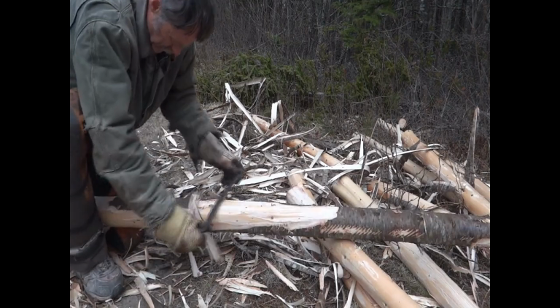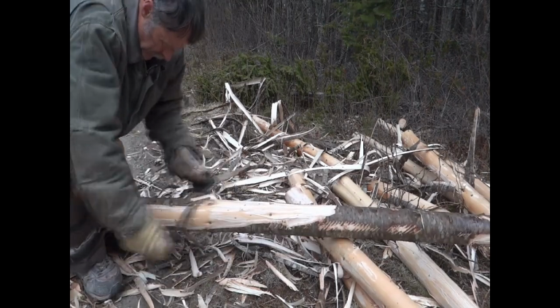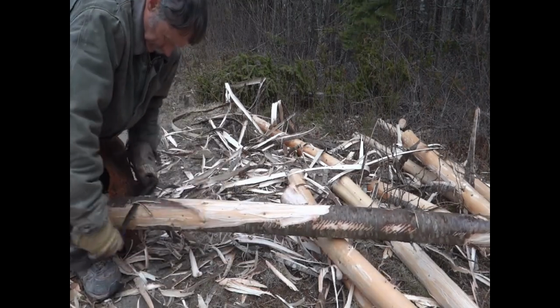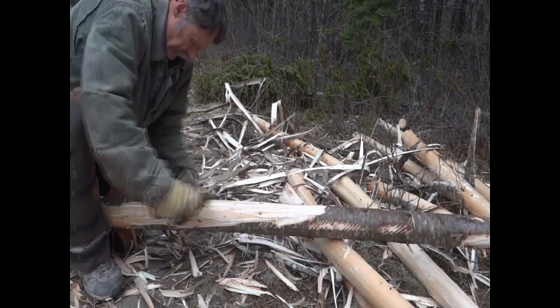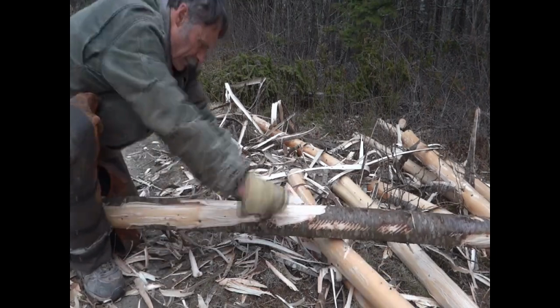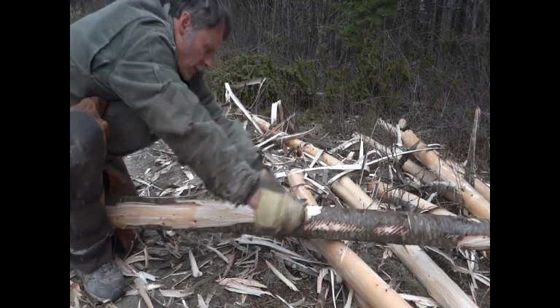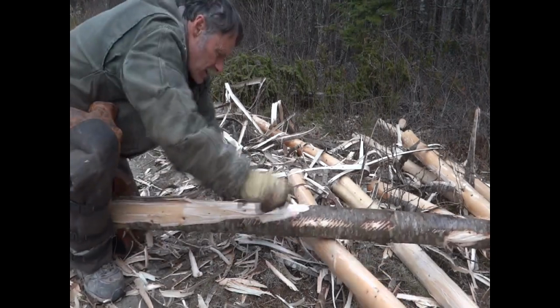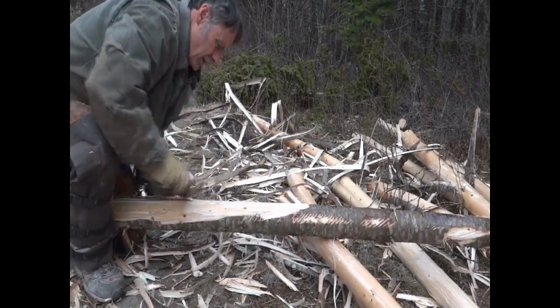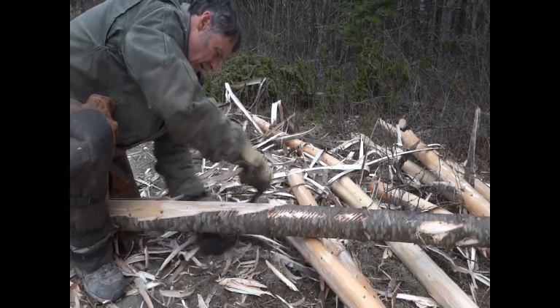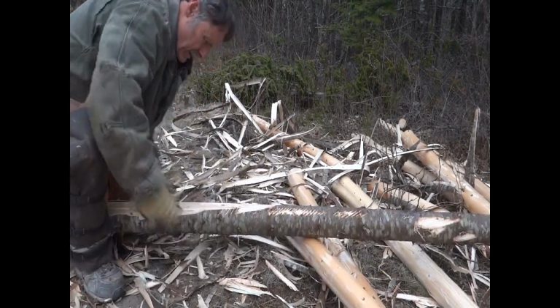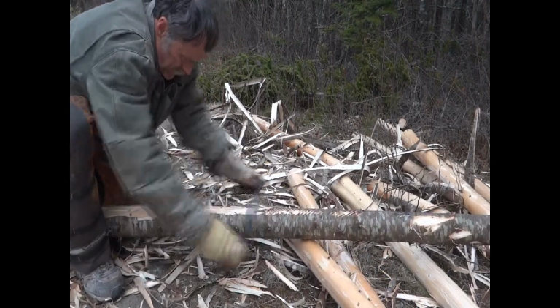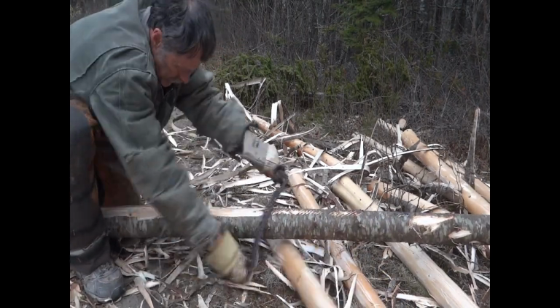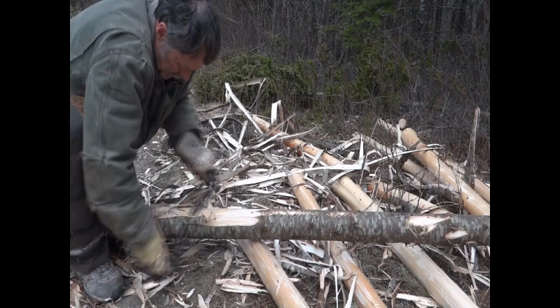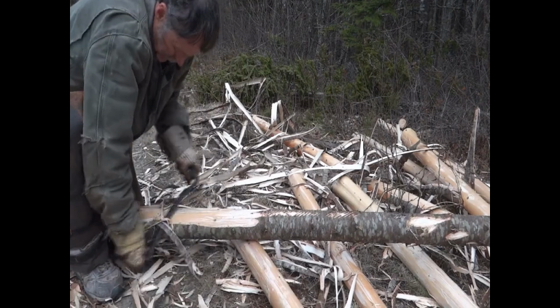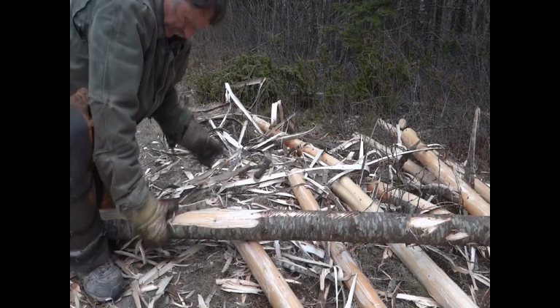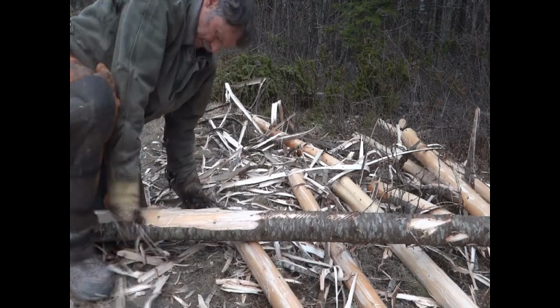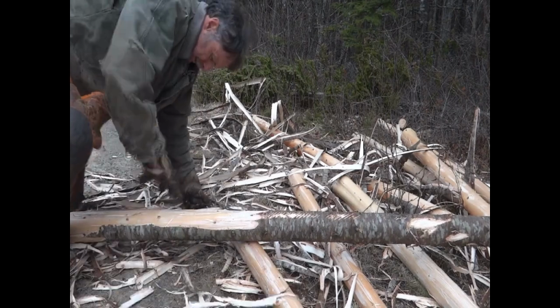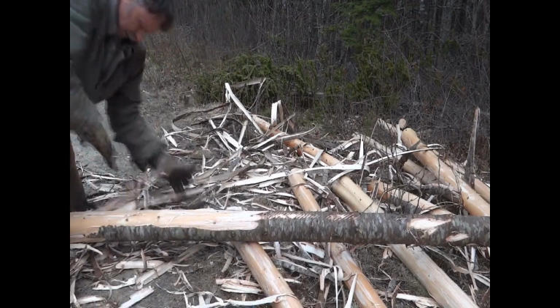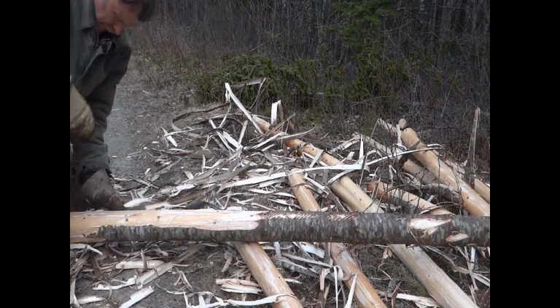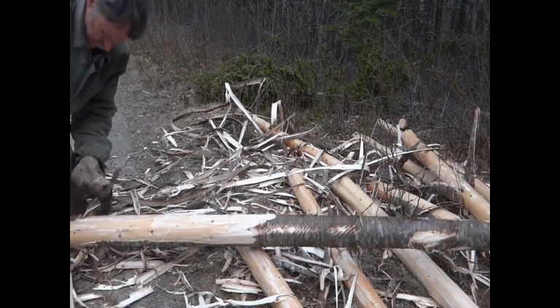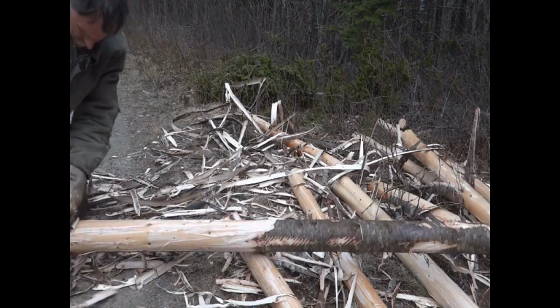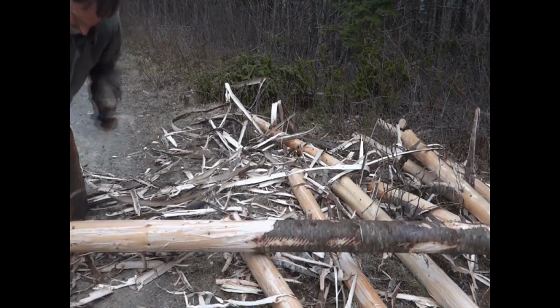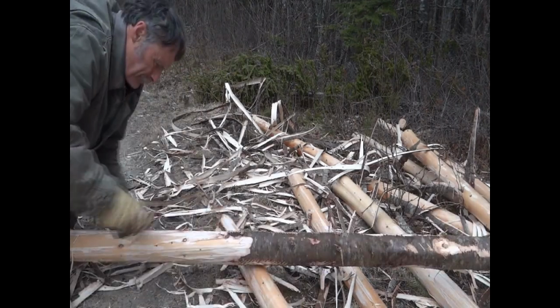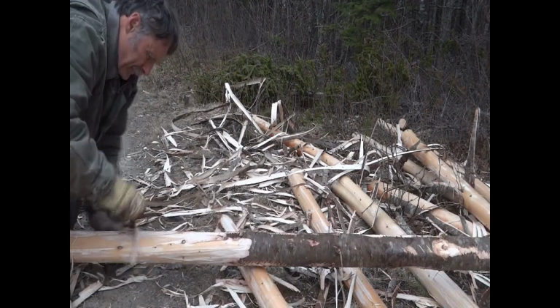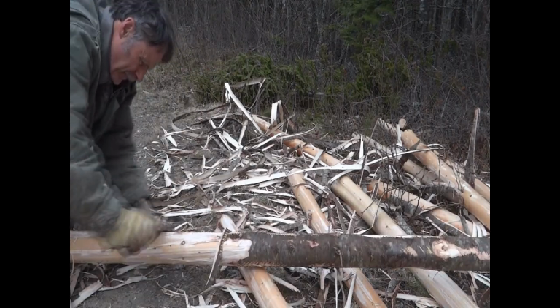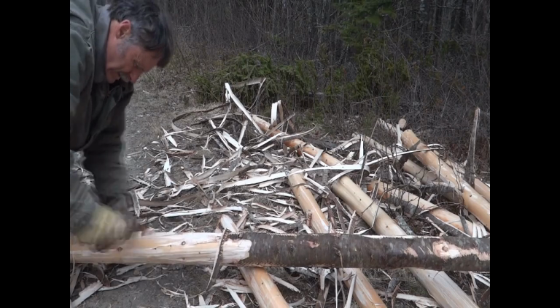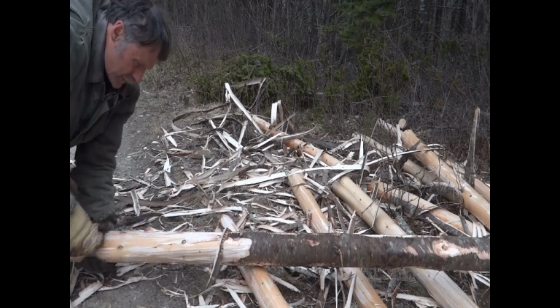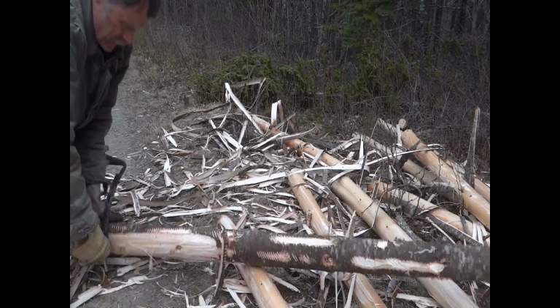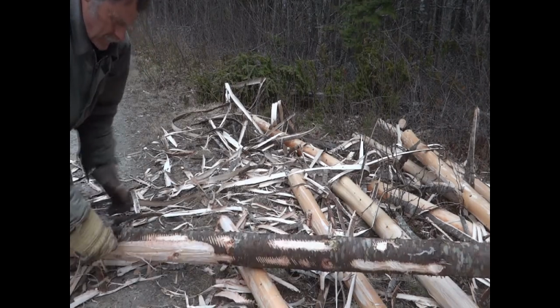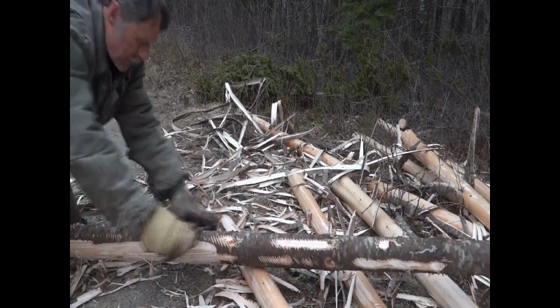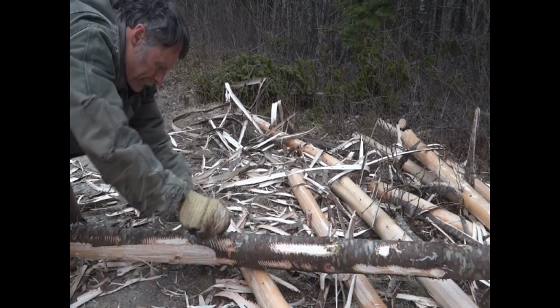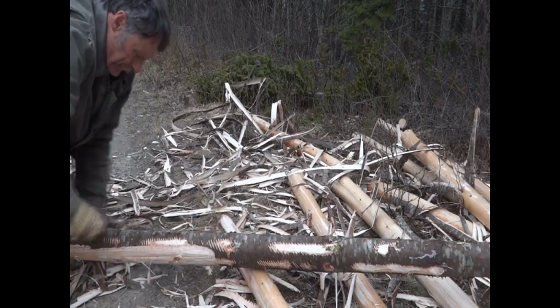I've peeled a lot of bark off trees for various projects. I'm currently peeling bark off trees for a slipway to launch our 12-foot yacht. For this project it is all spruce and fir, mostly fir.